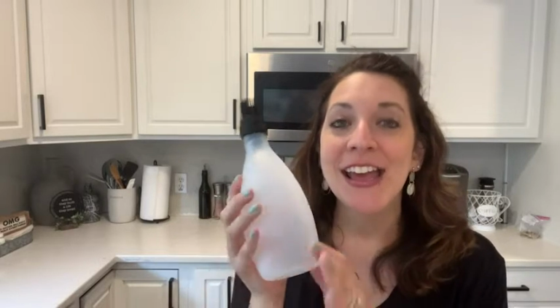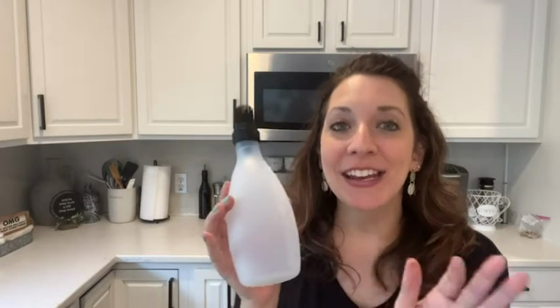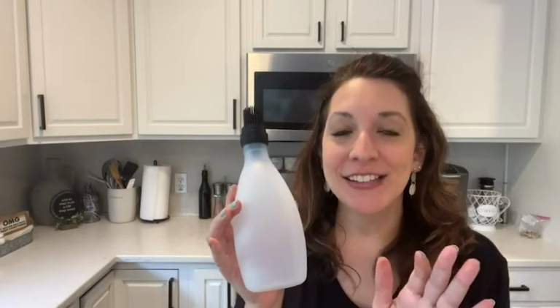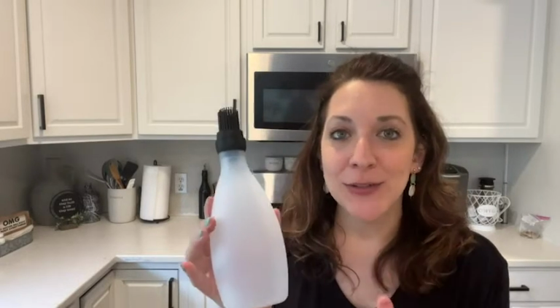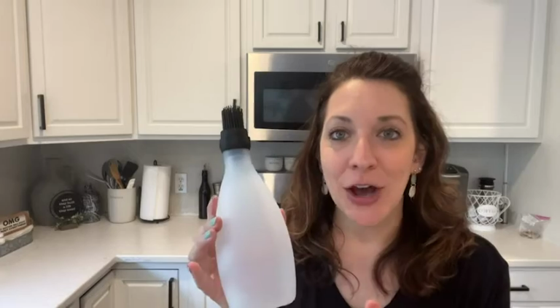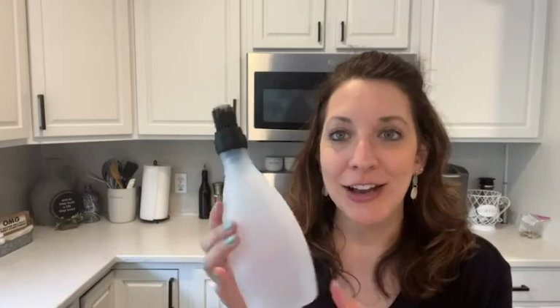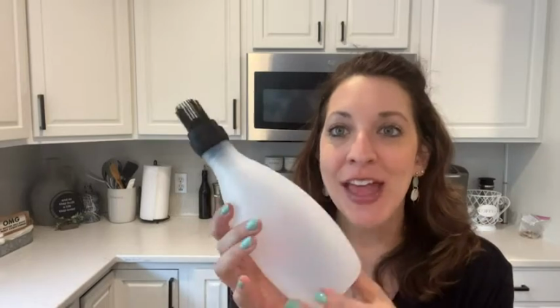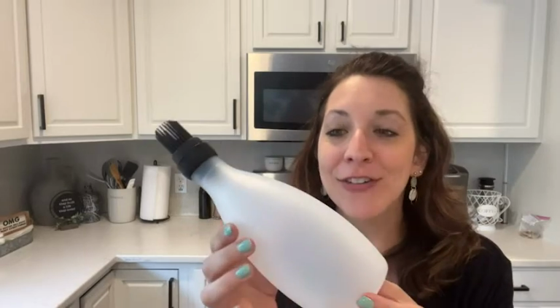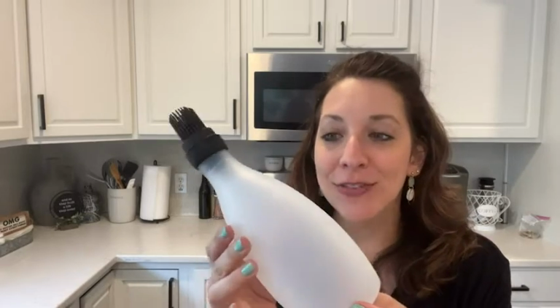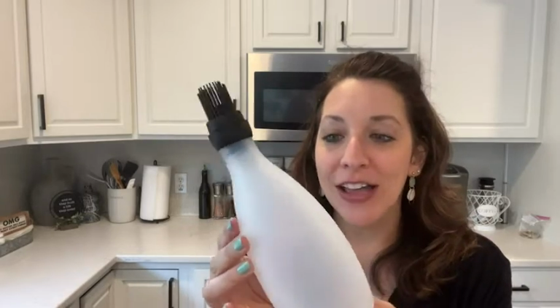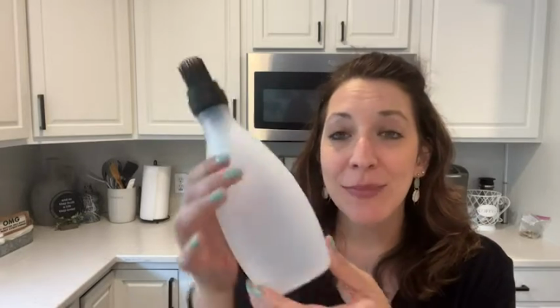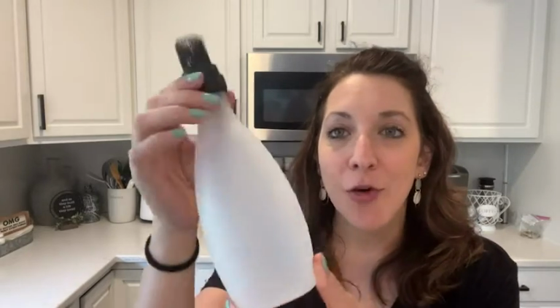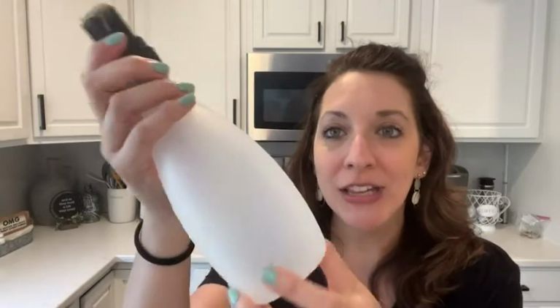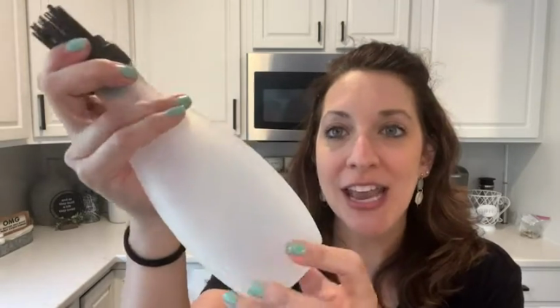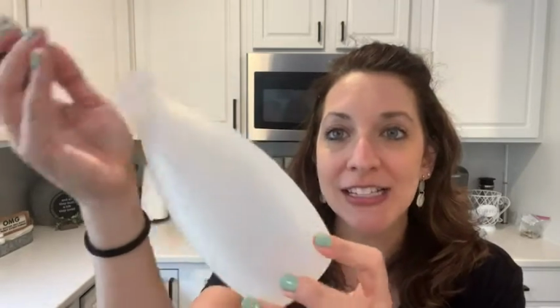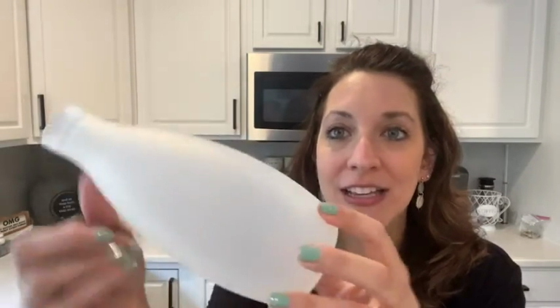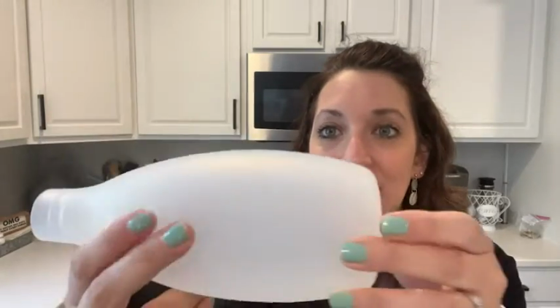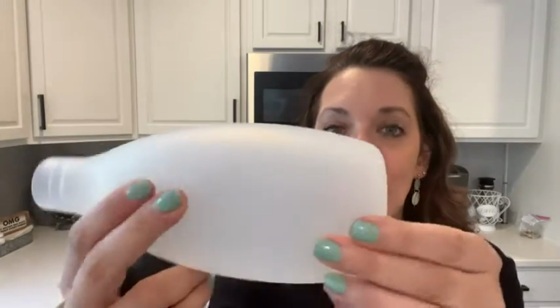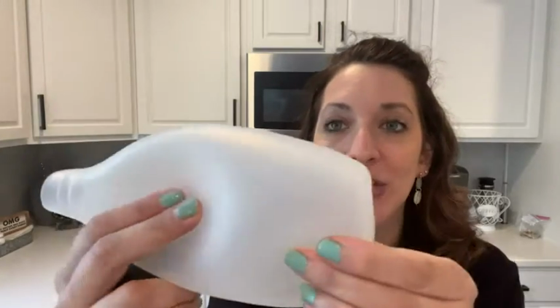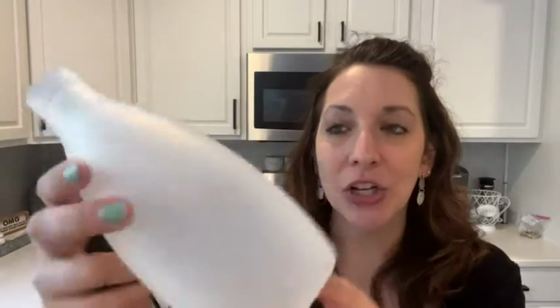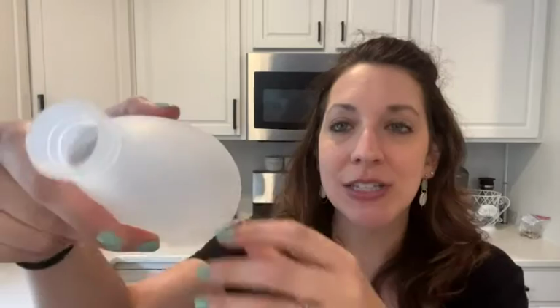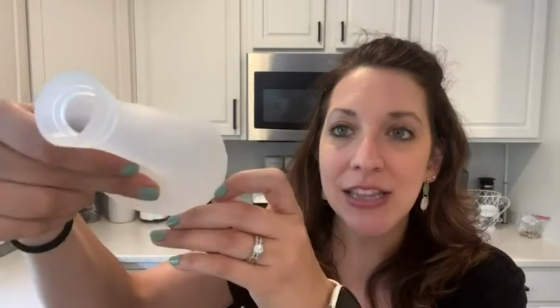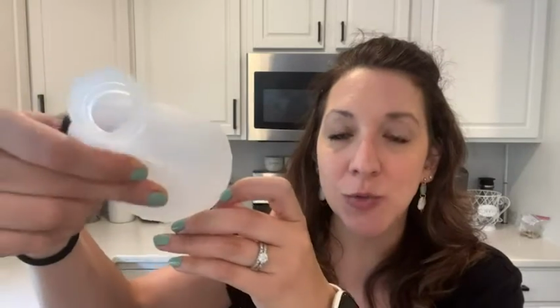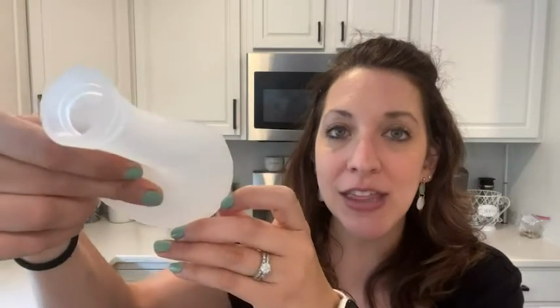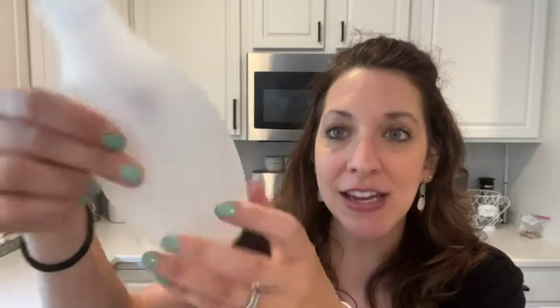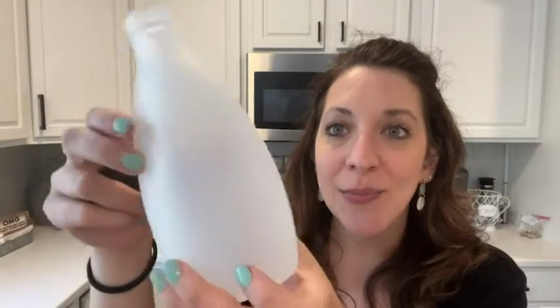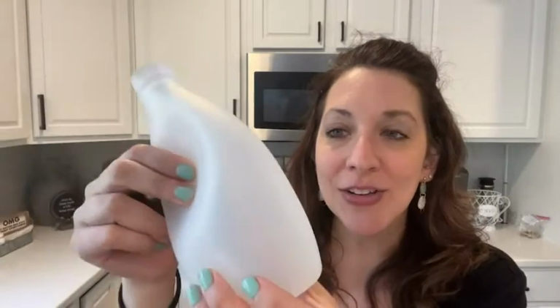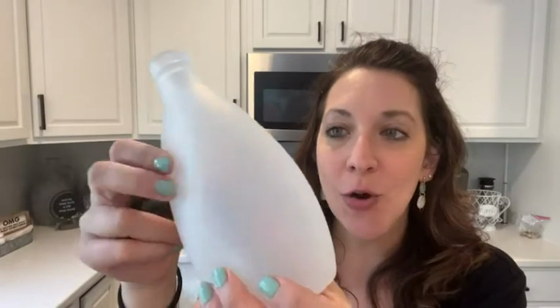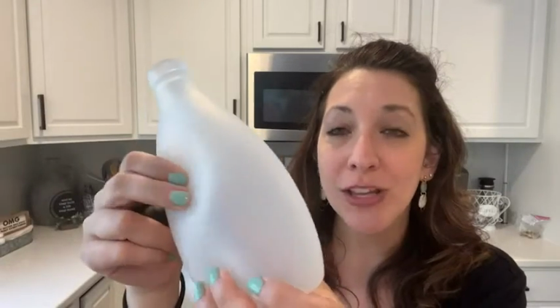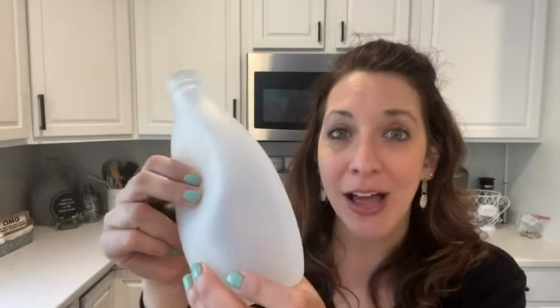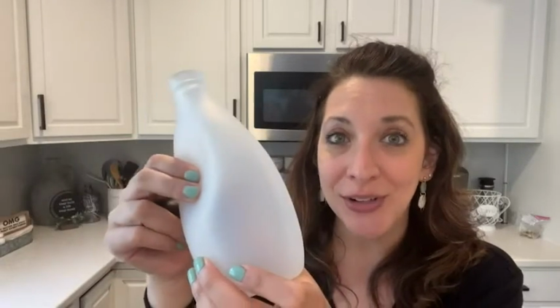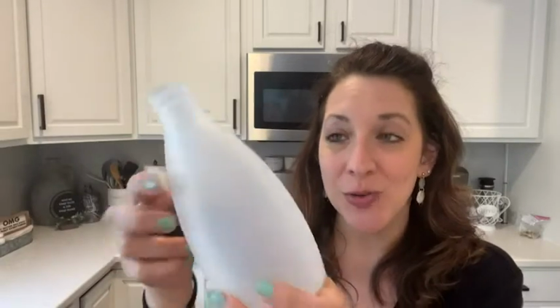It is absolutely awesome. First of all, it's made of a really nice silicone material. You can see that it's really thick, but also really pliable as well.